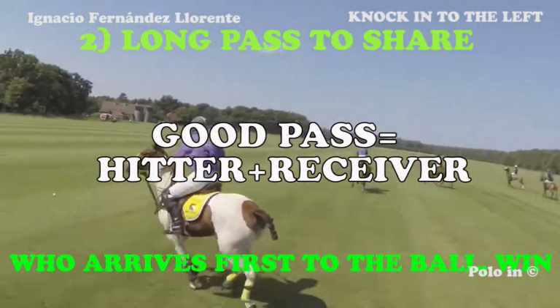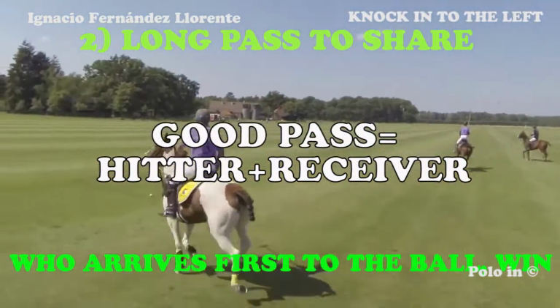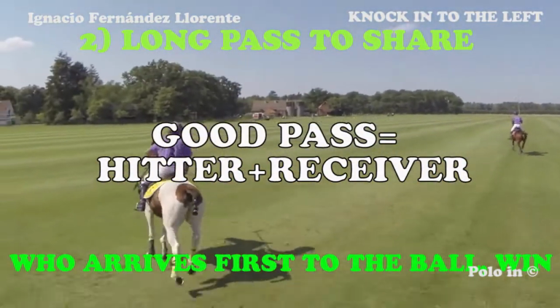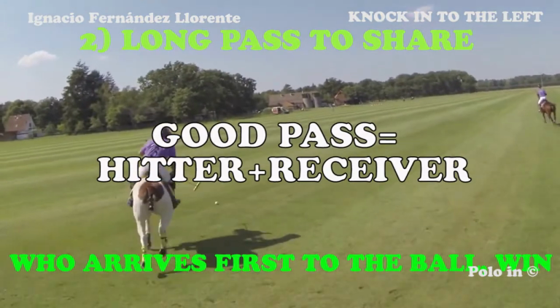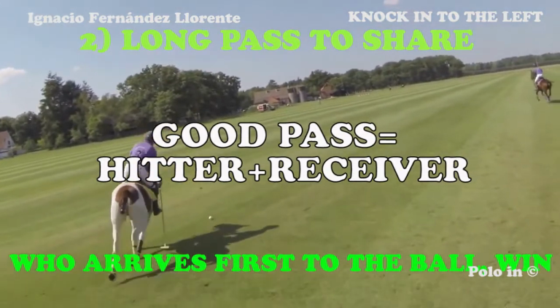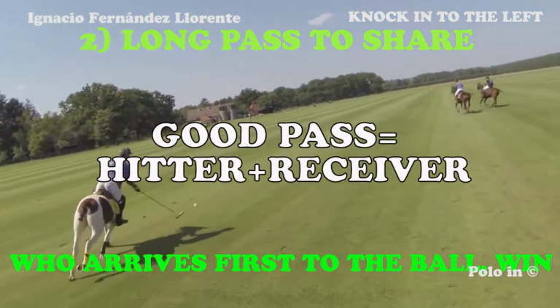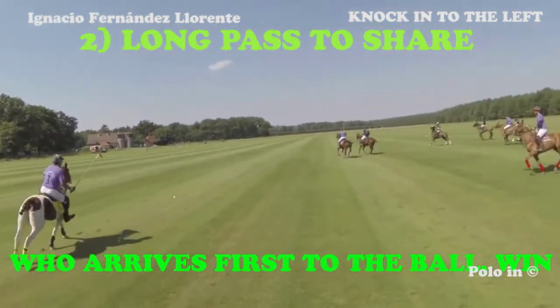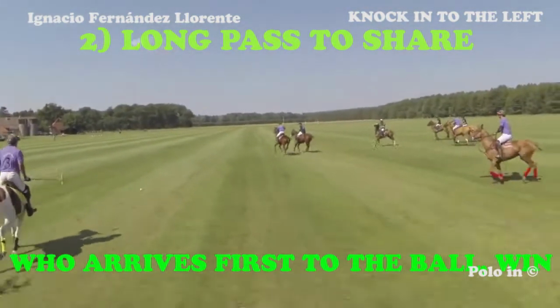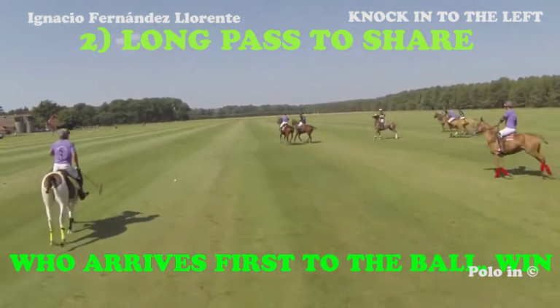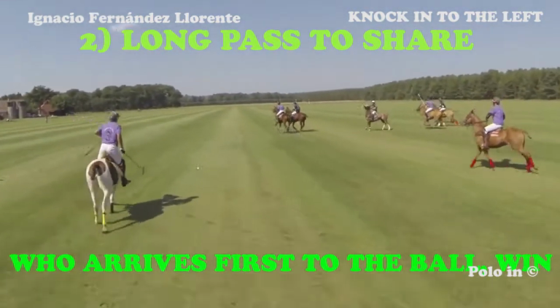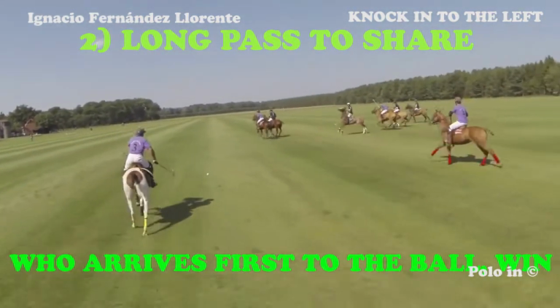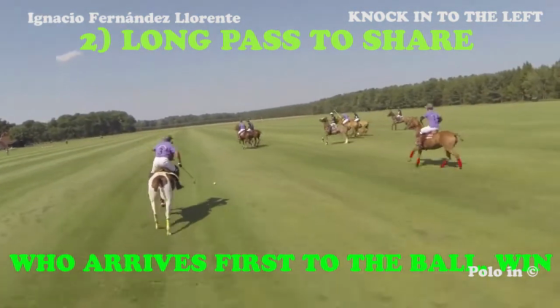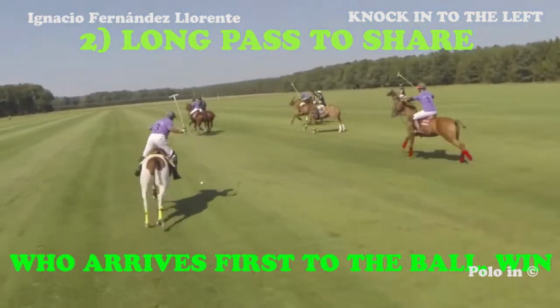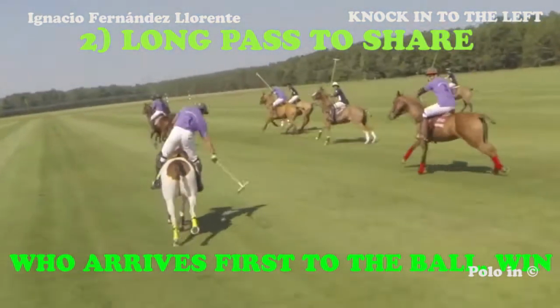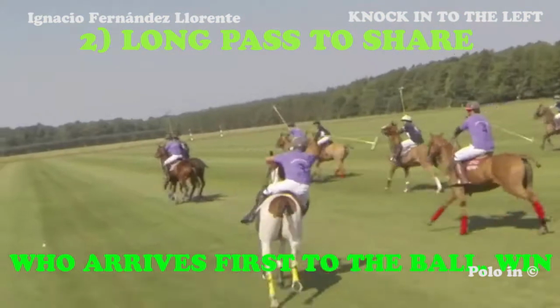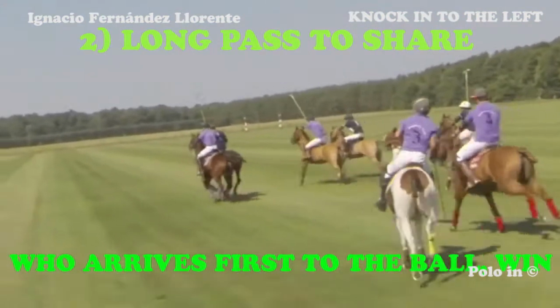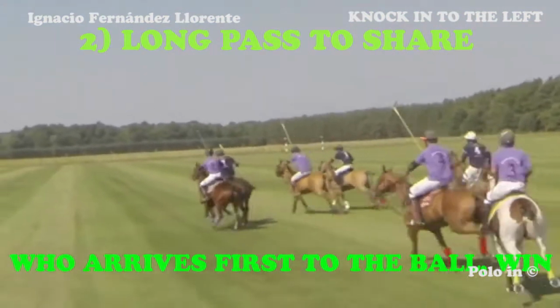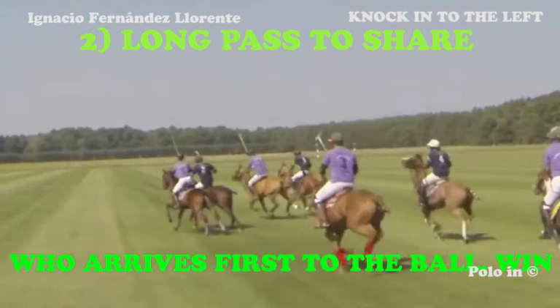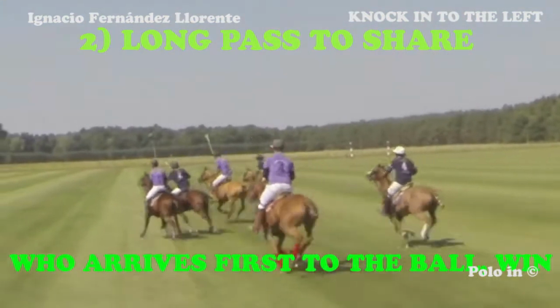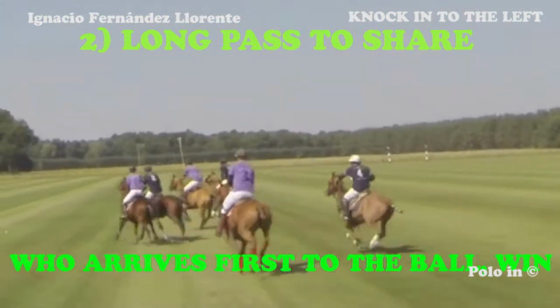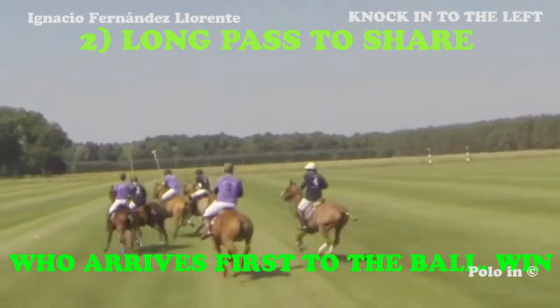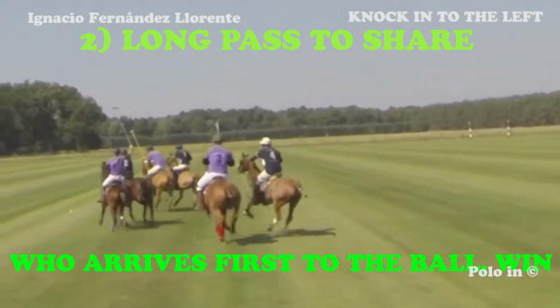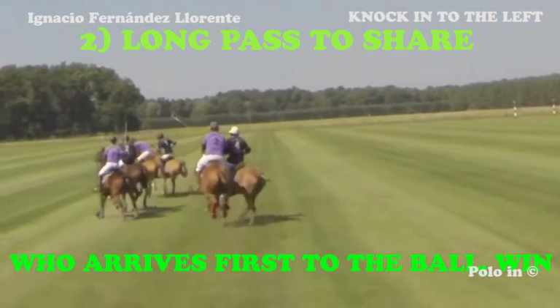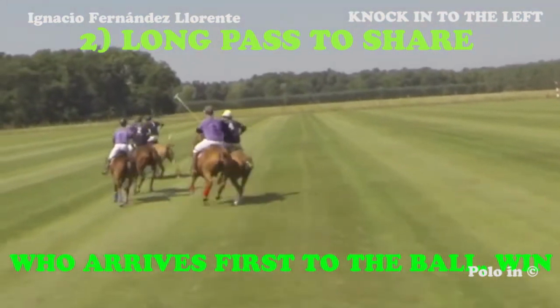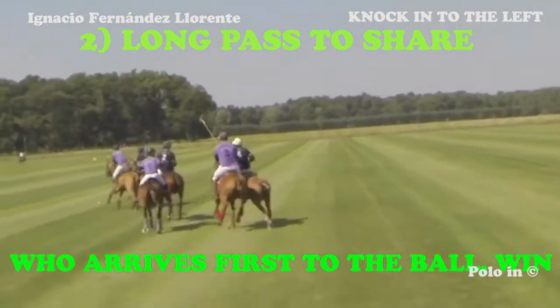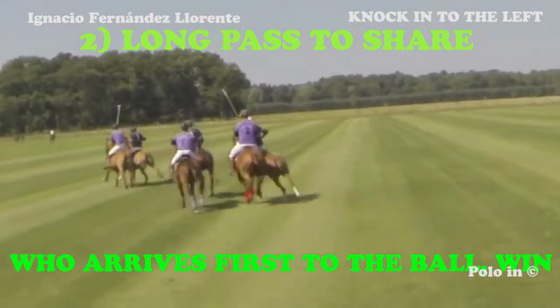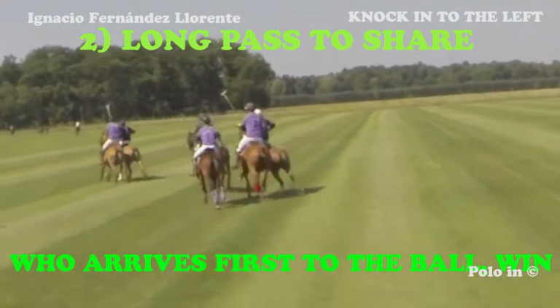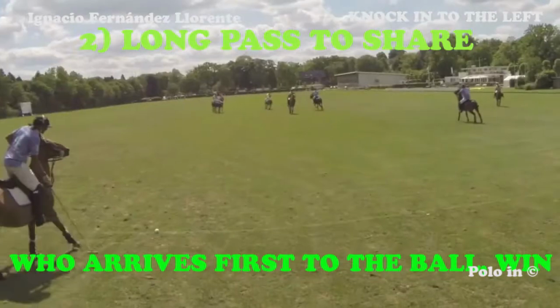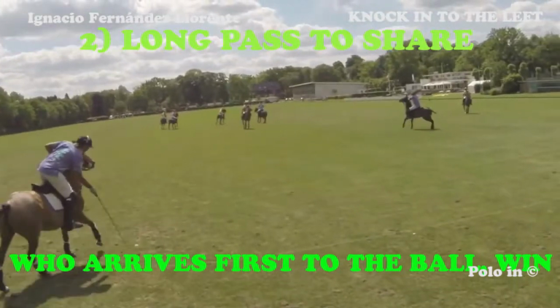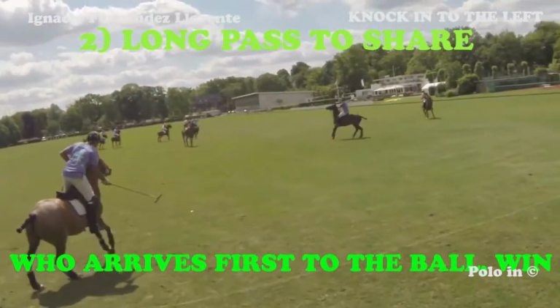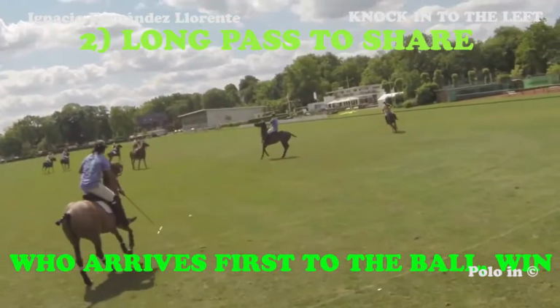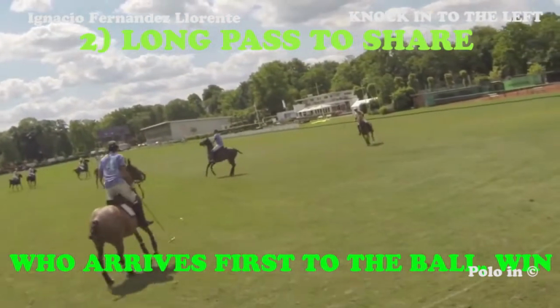The coordination of the receivers for the ball to be in front is very important, as the violet player demonstrates here. The receivers need to adapt to the strength of the shot of the player knocking in. Knowing his teammates is most important.